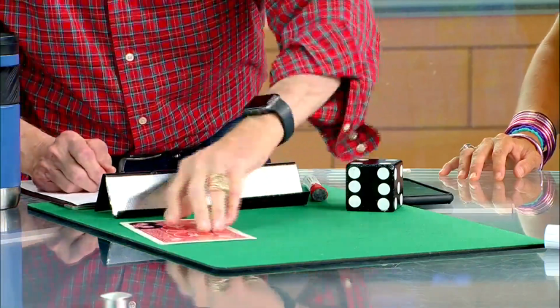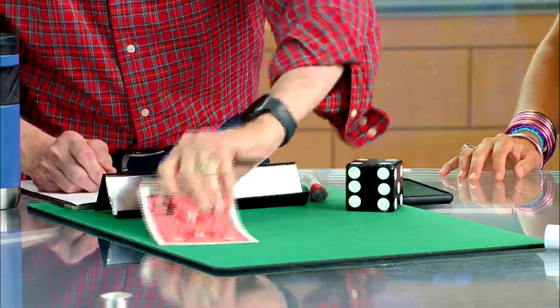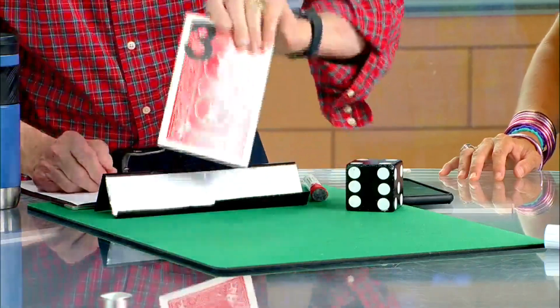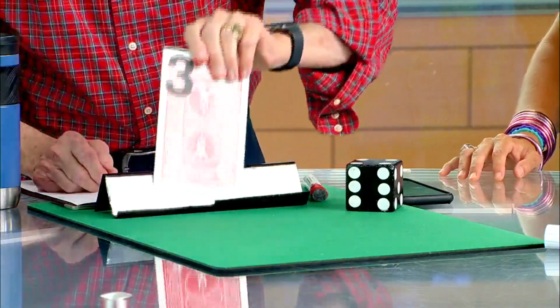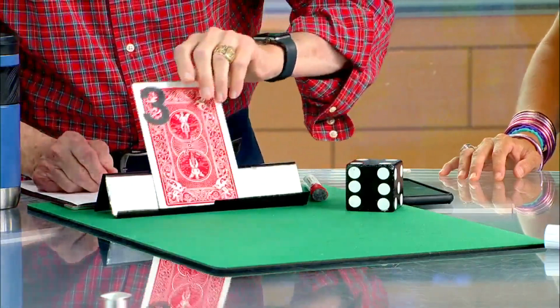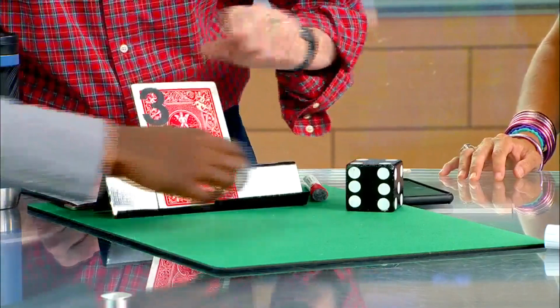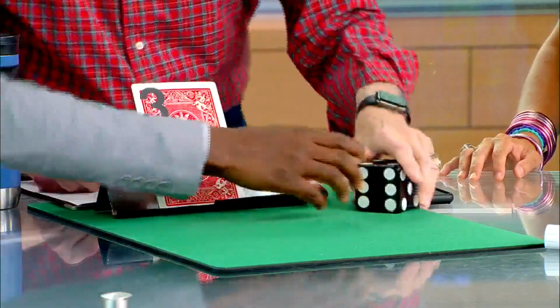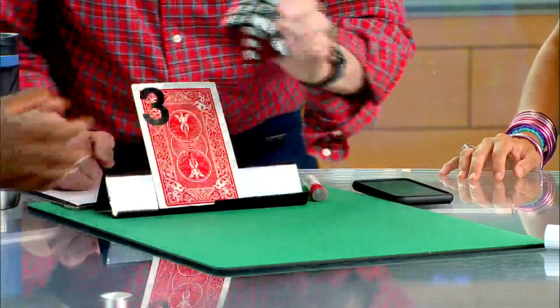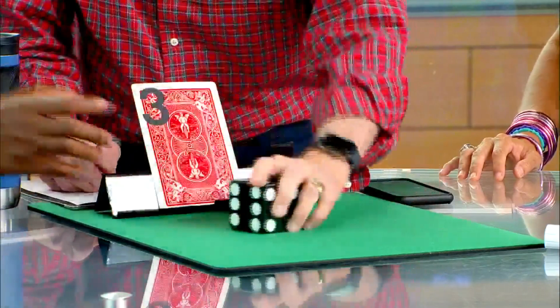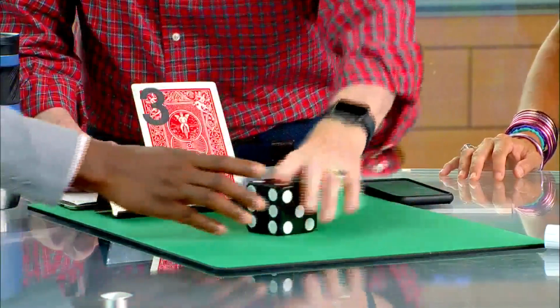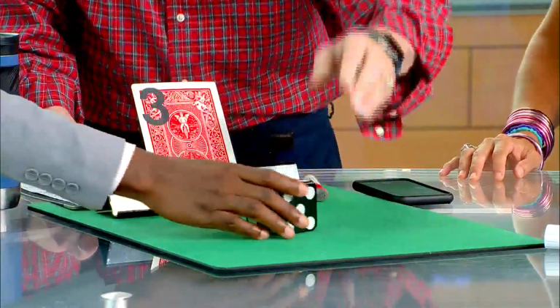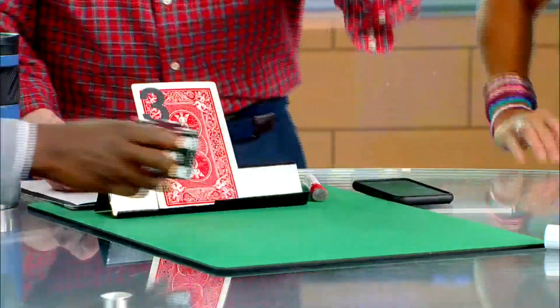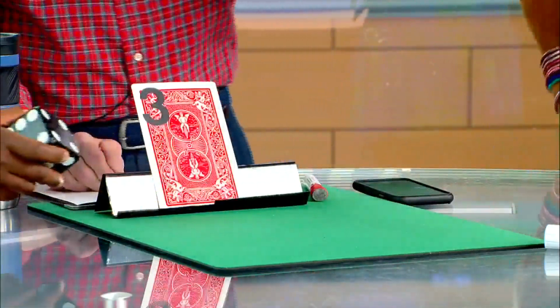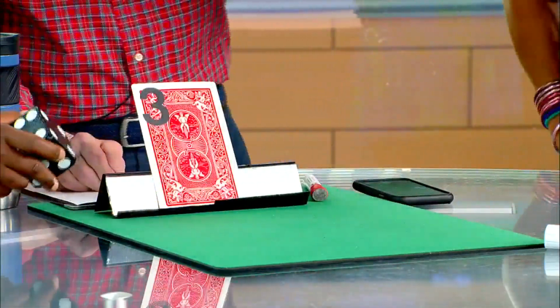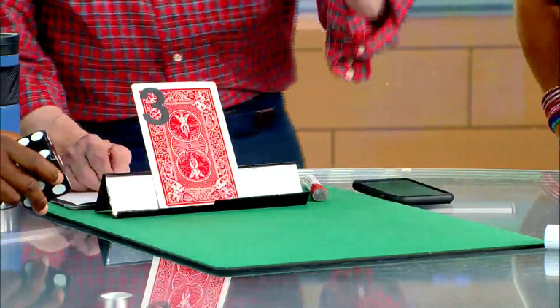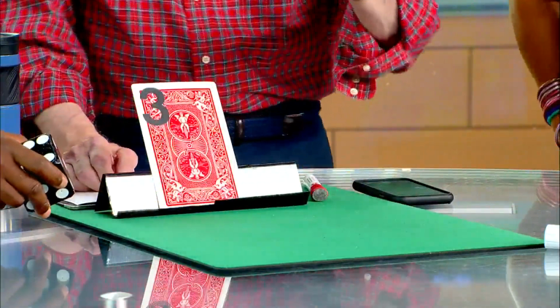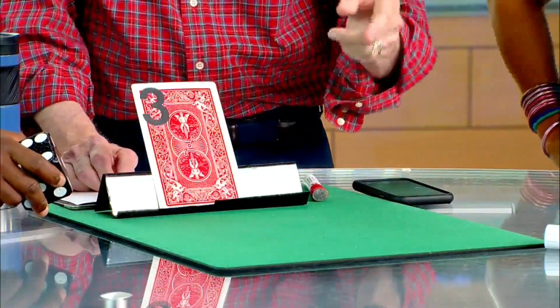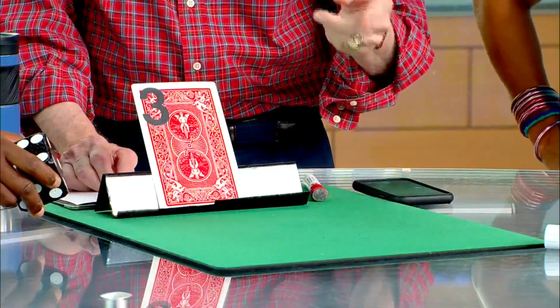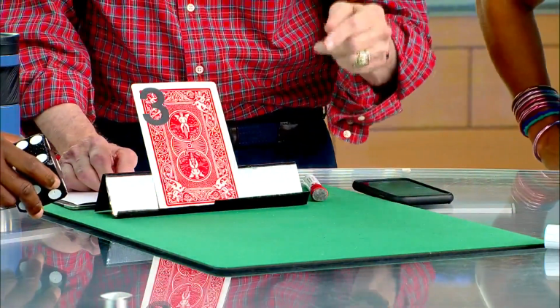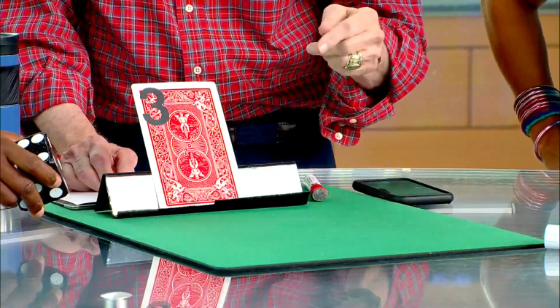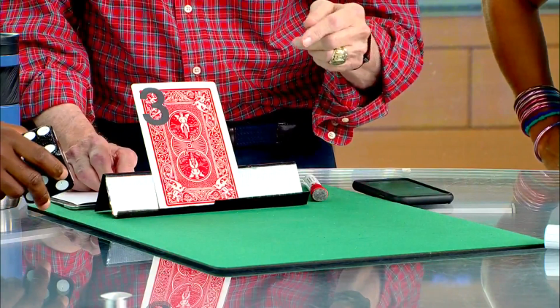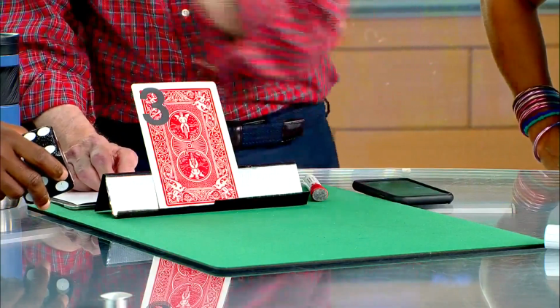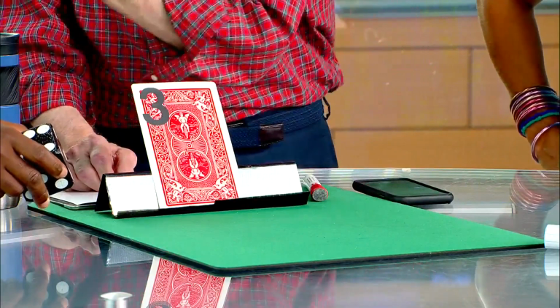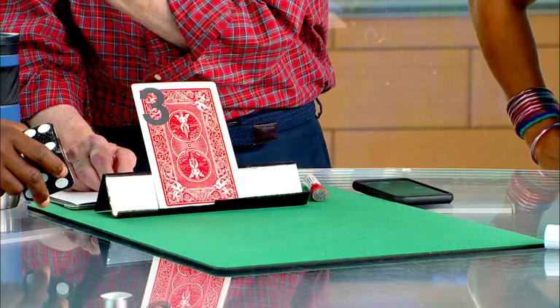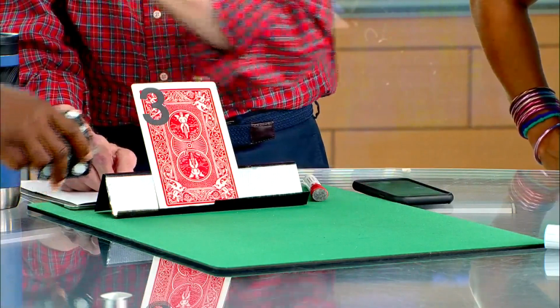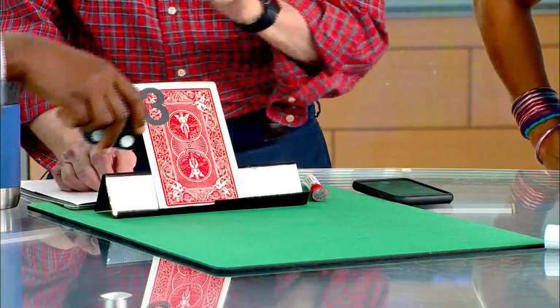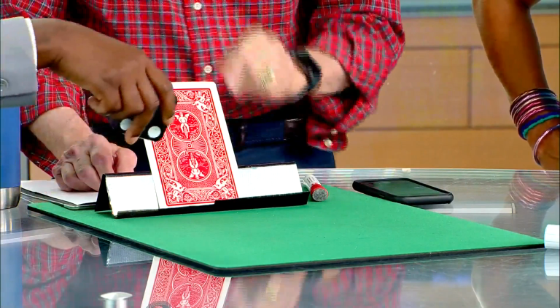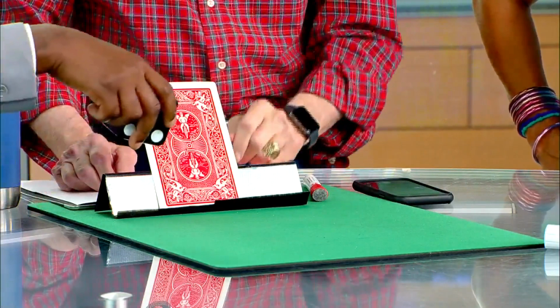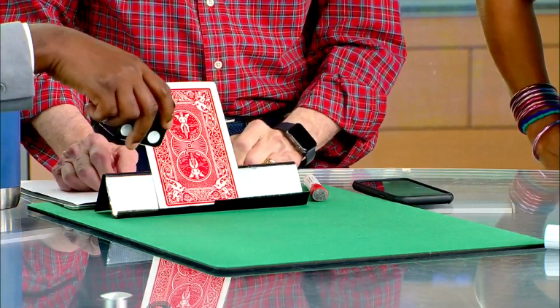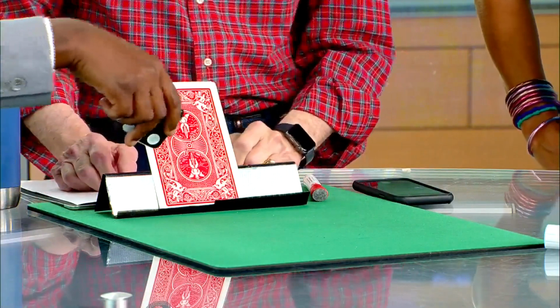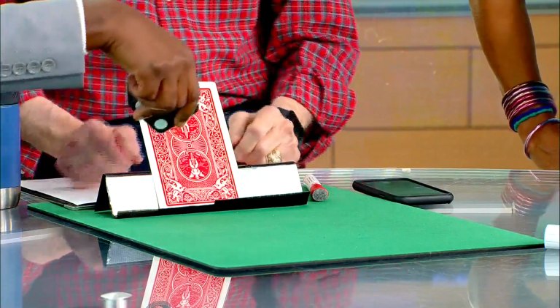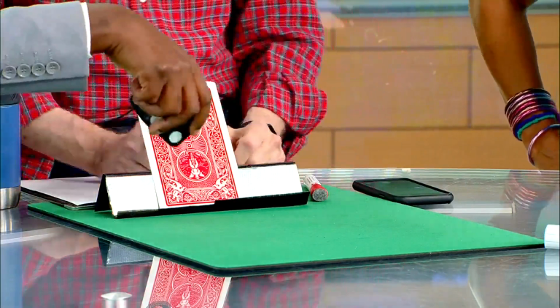Here's the deal — I want you to roll the die. Roll it. Whatever number comes up on top, add it to the number on the bottom, then divide by two and it will be the card you chose. You had six choices.